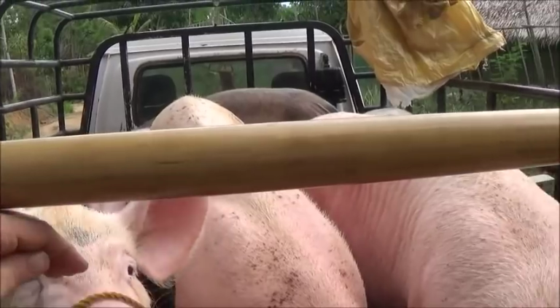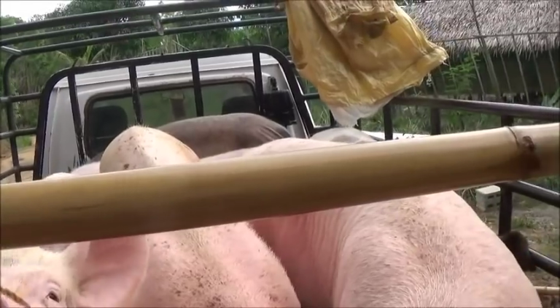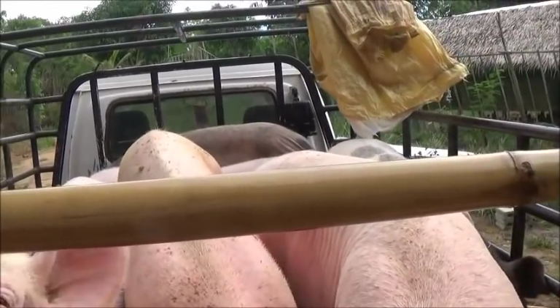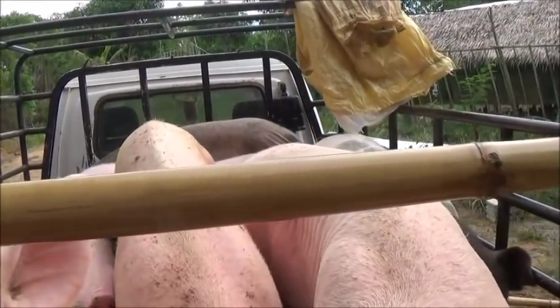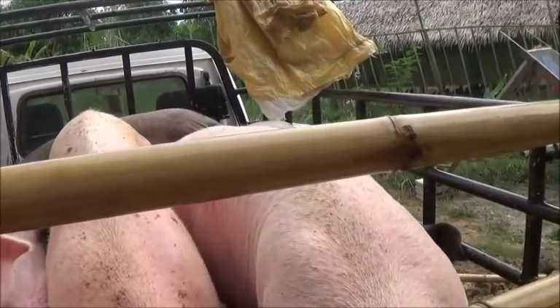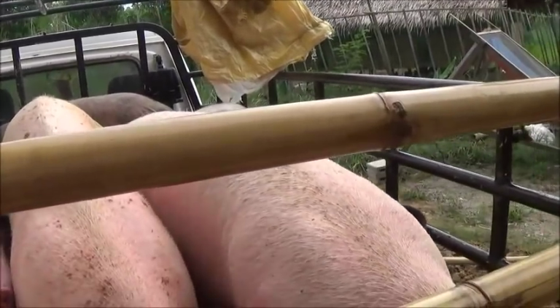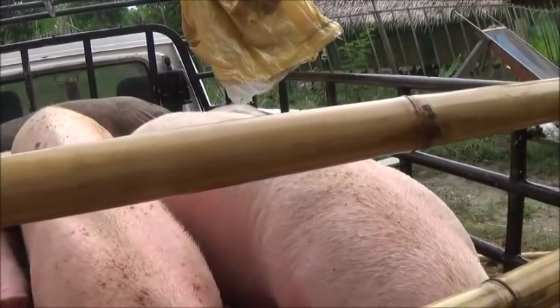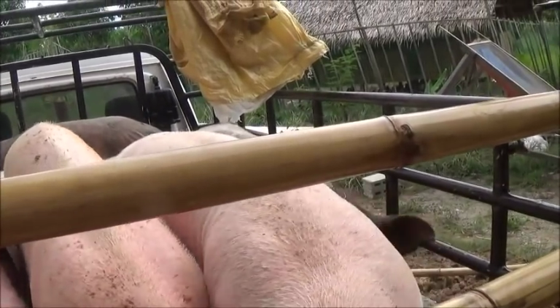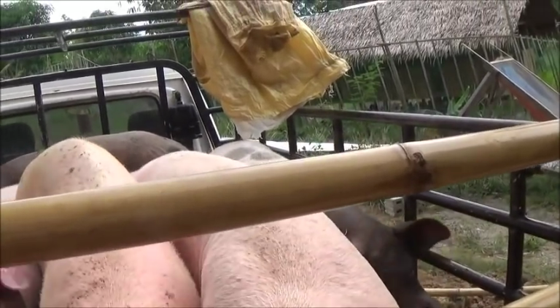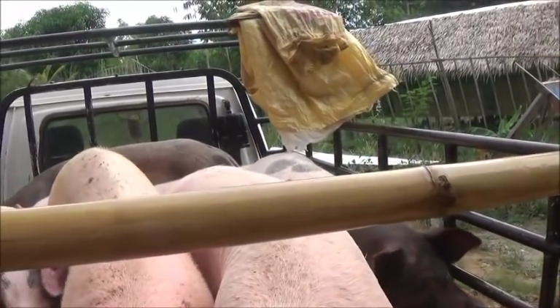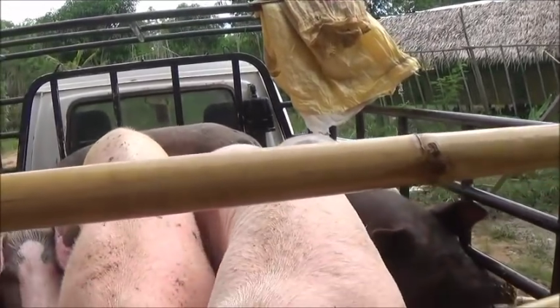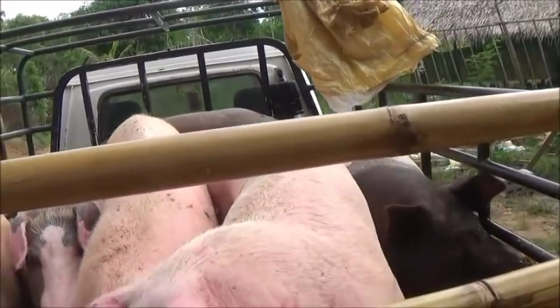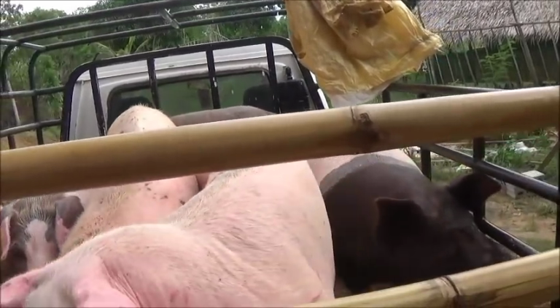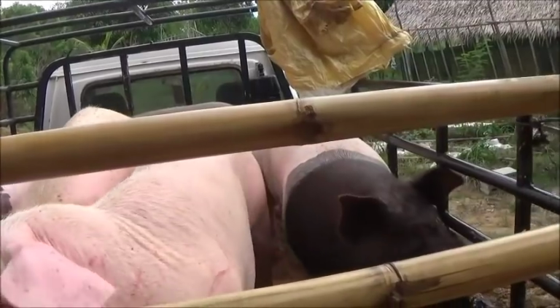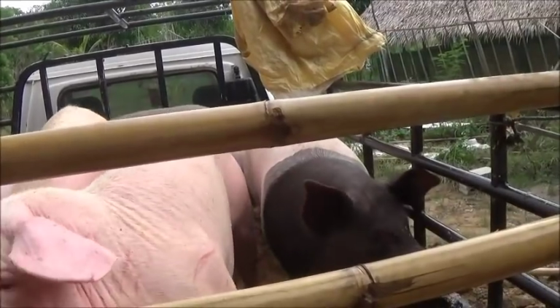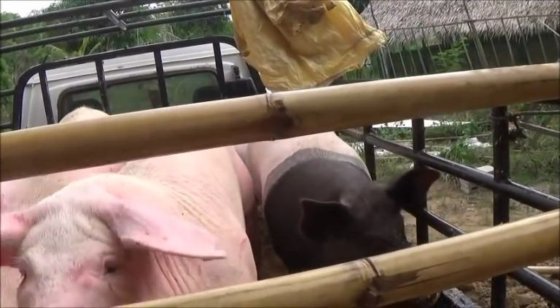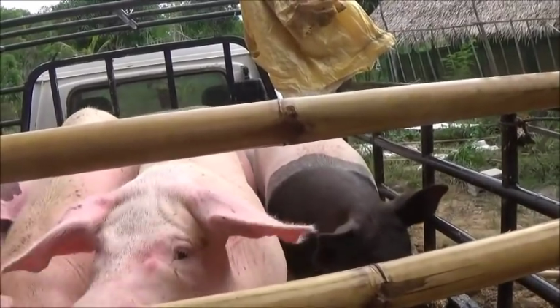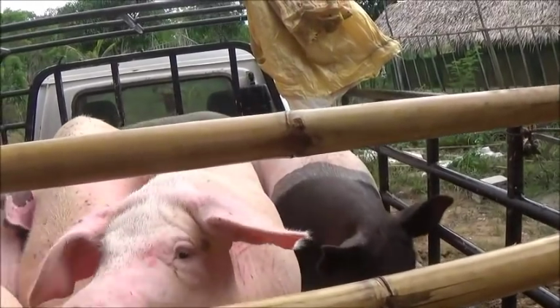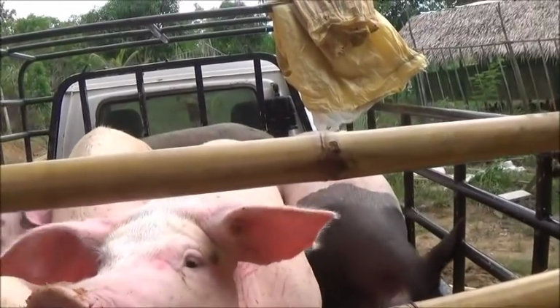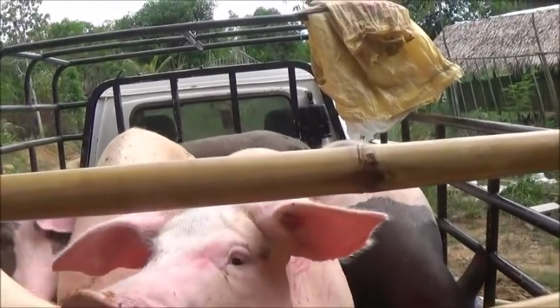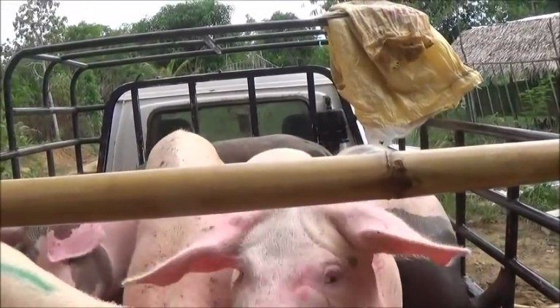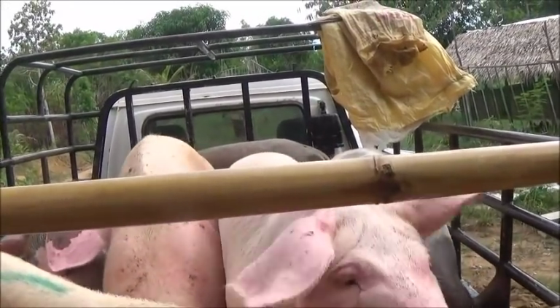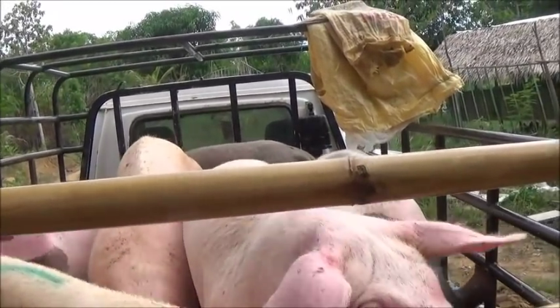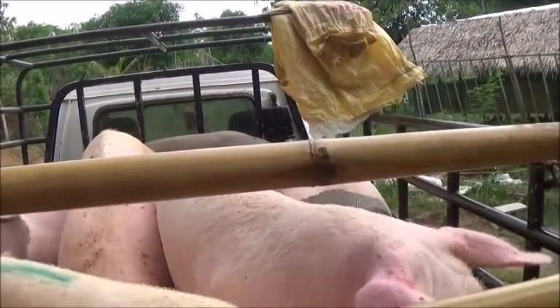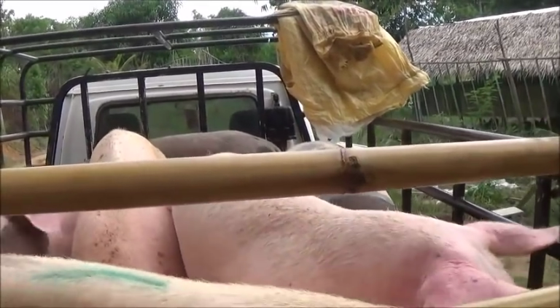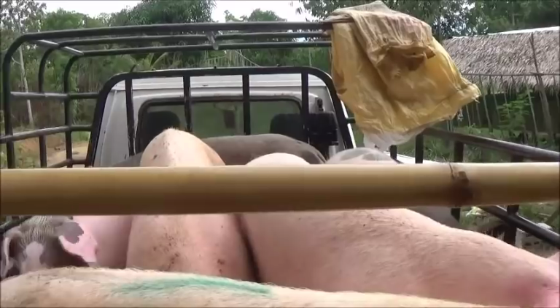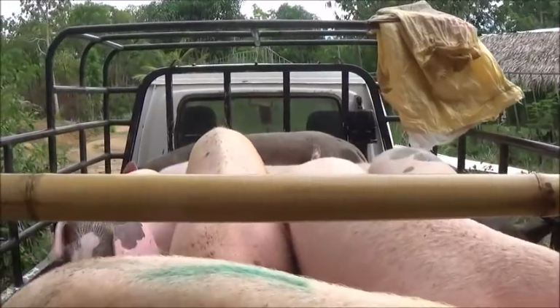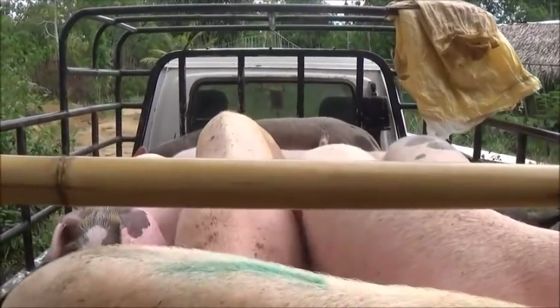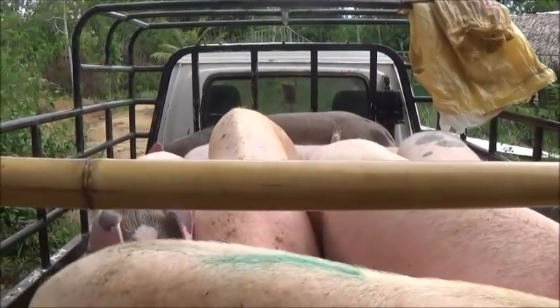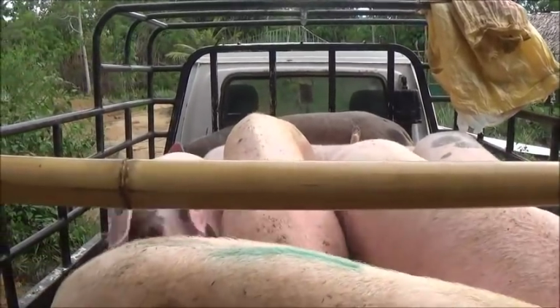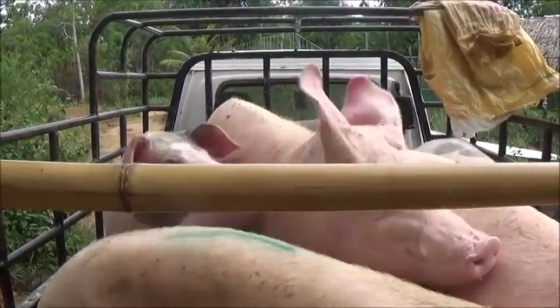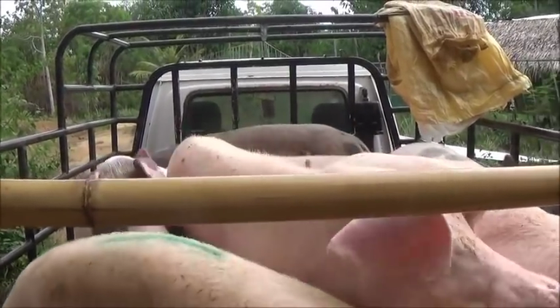Hi darling, are you mad now, huh? I don't know if this would even hold them in there. The sides on this aren't very high, but it is what it is.